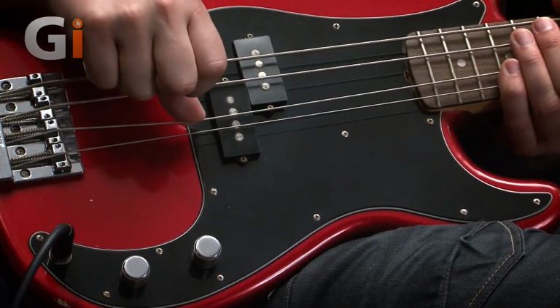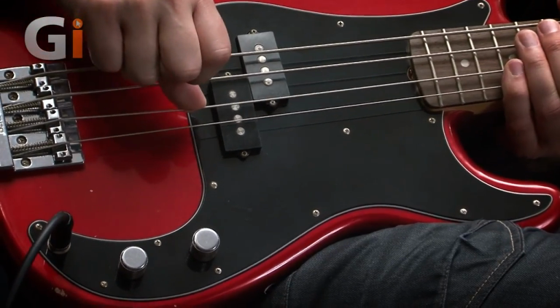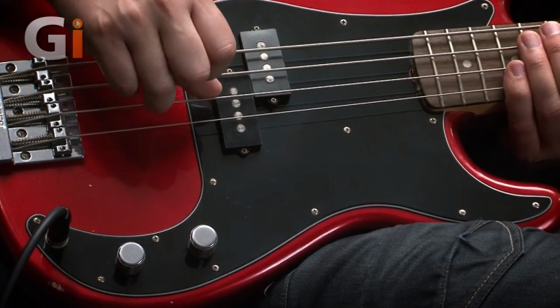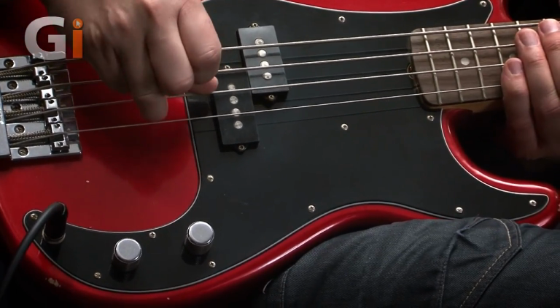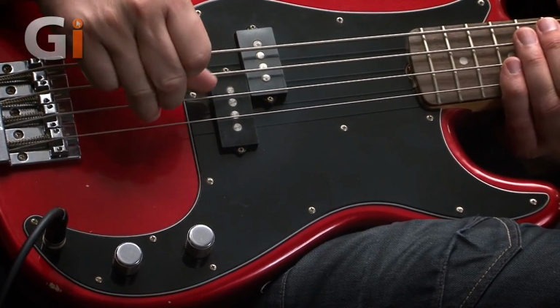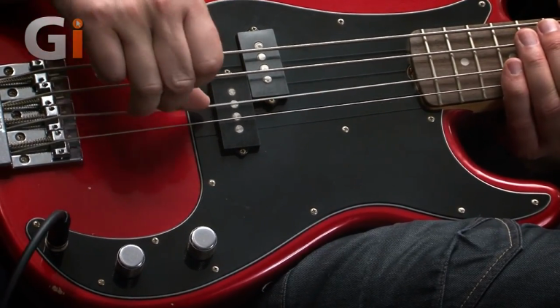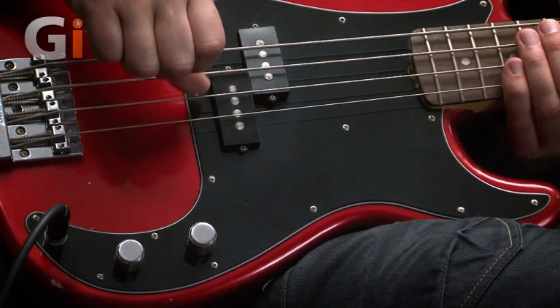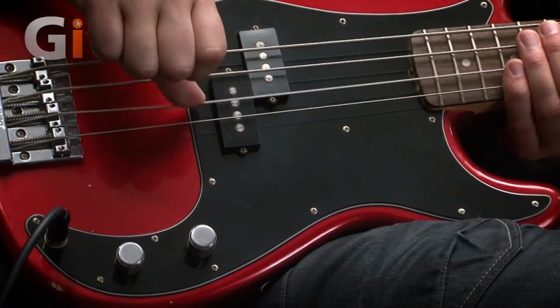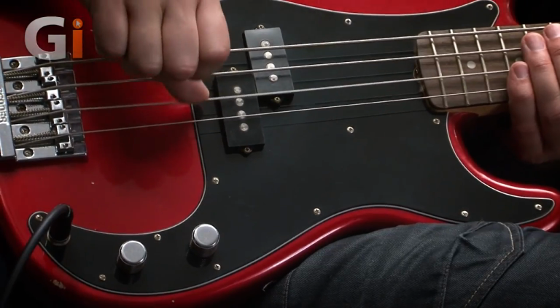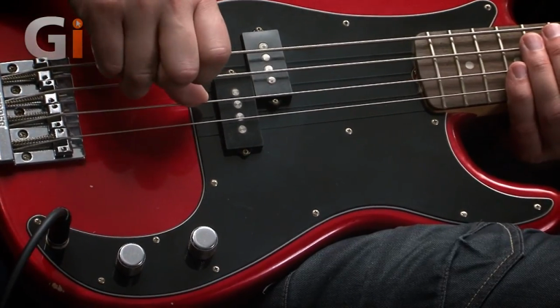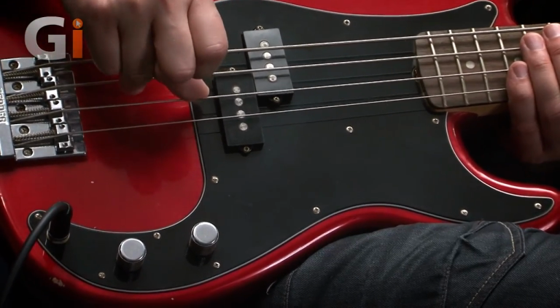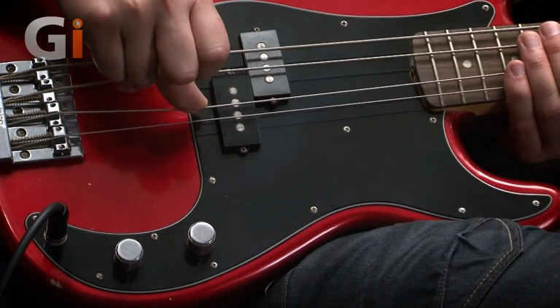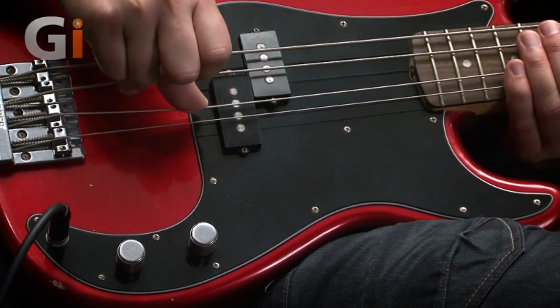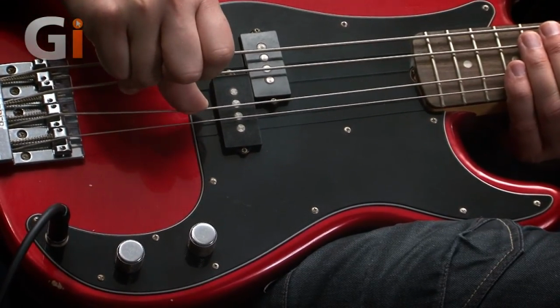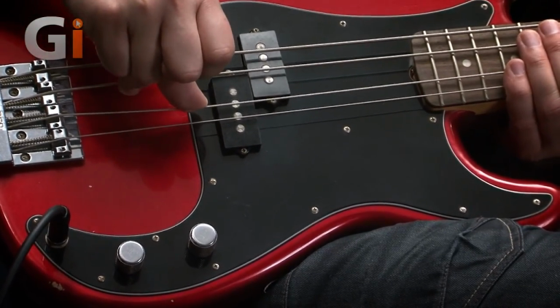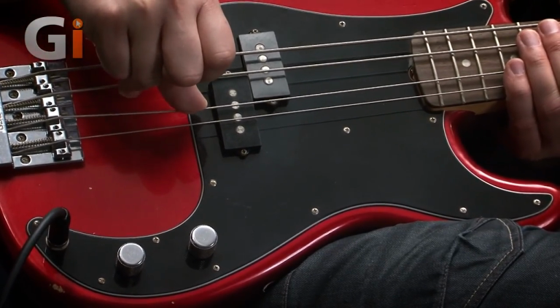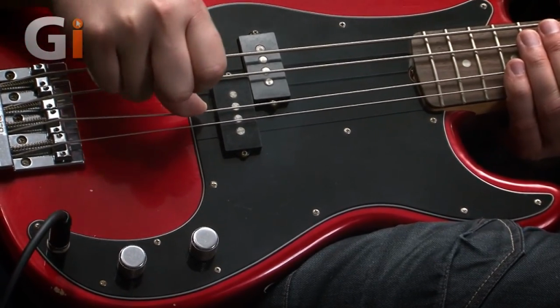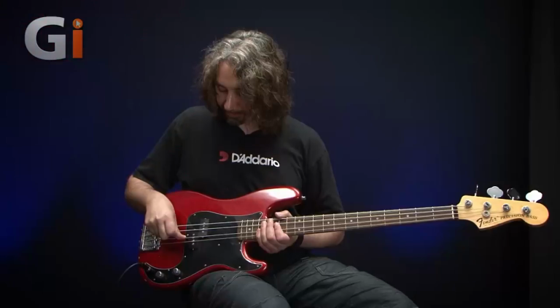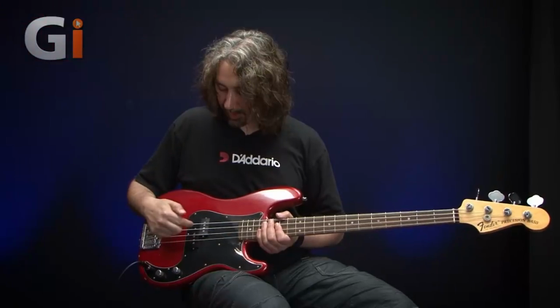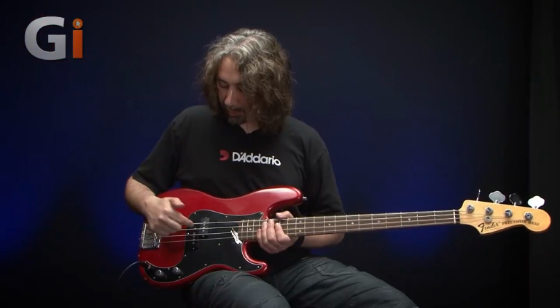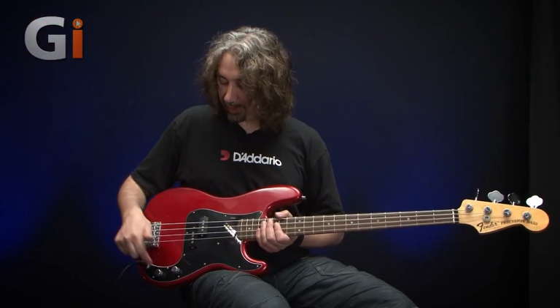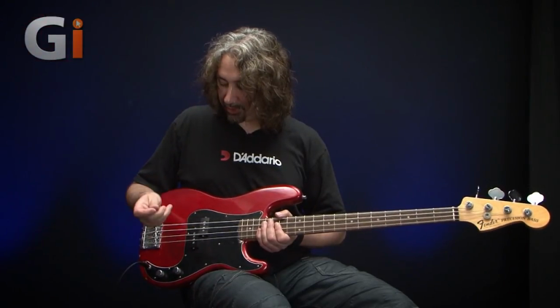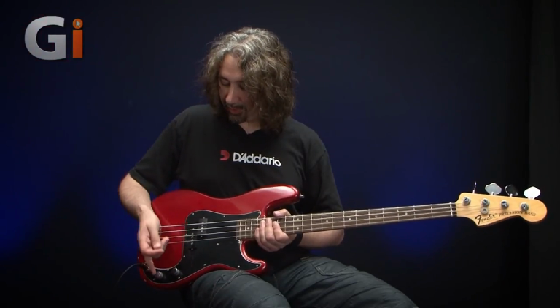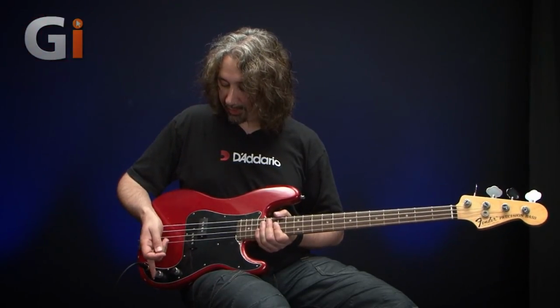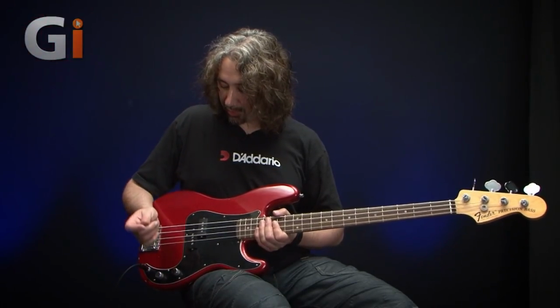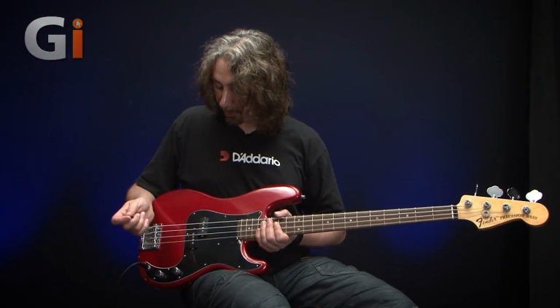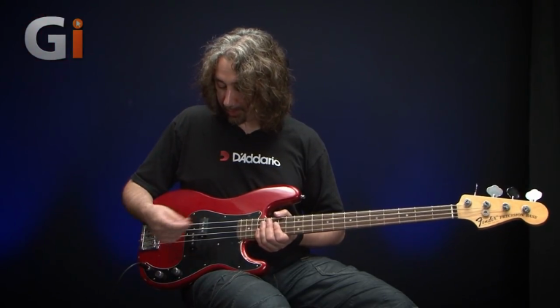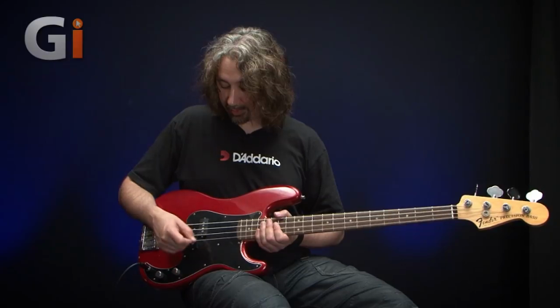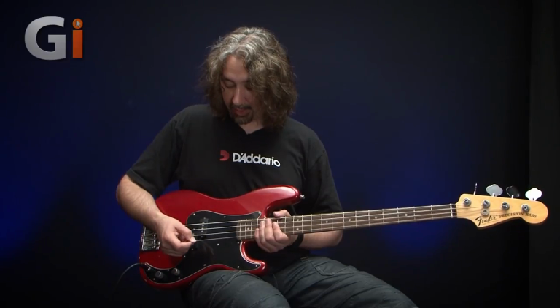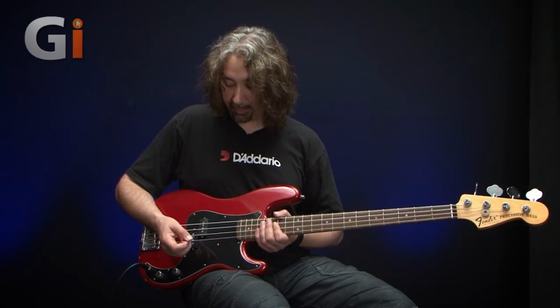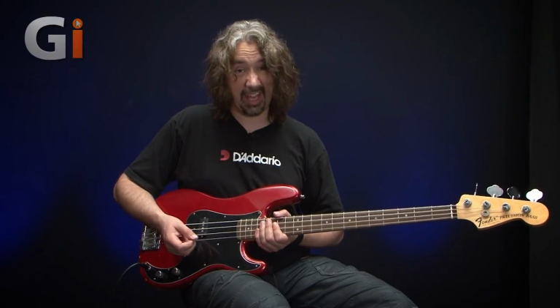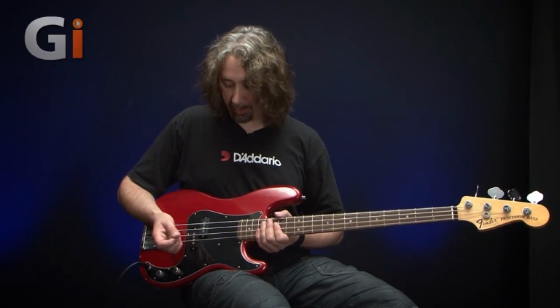It's equally as powerful as a bass with active electronics. So that's nice and meaty as well. We'll have a little listen to the tone control and buzz that around so you can hear what the bass is capable of.